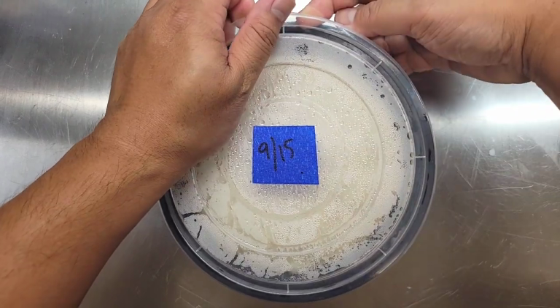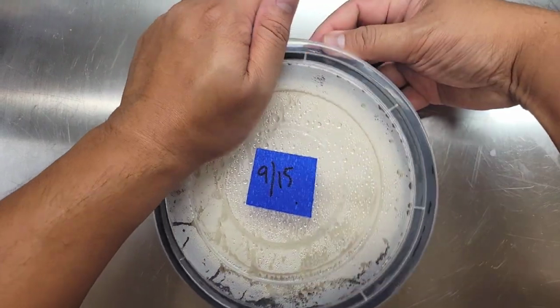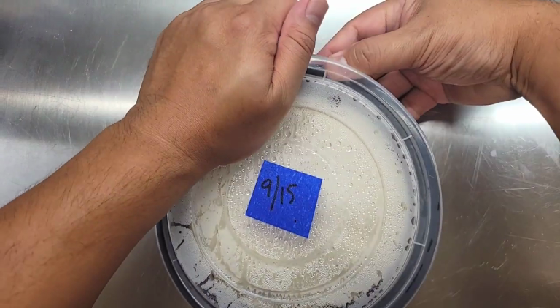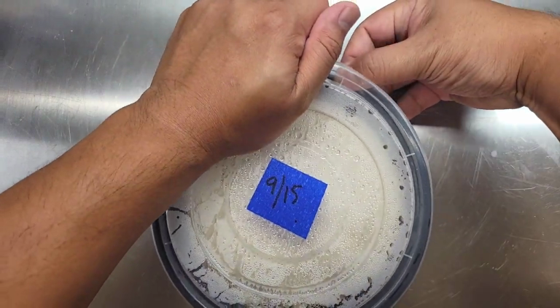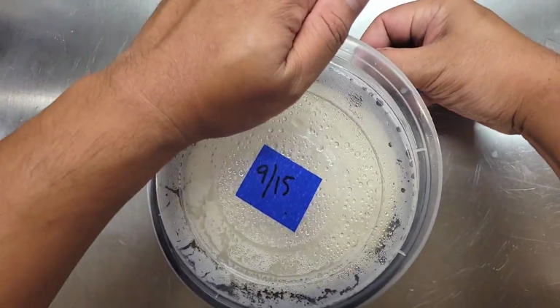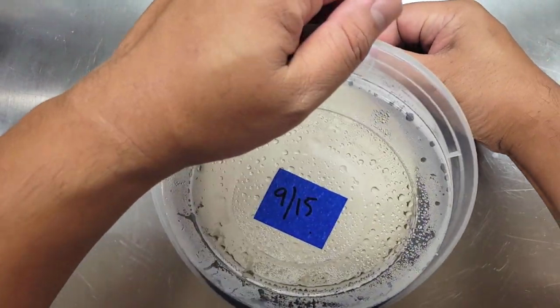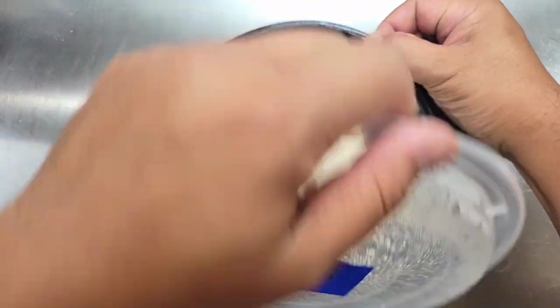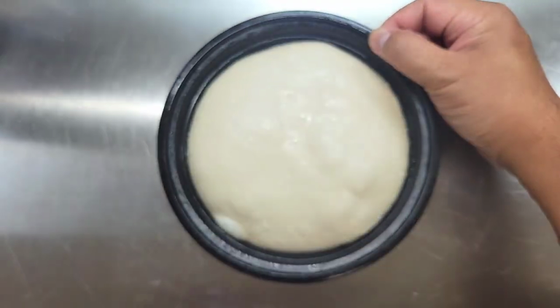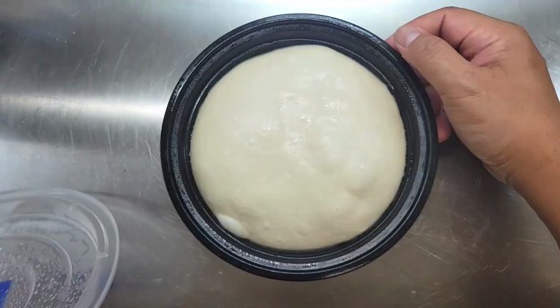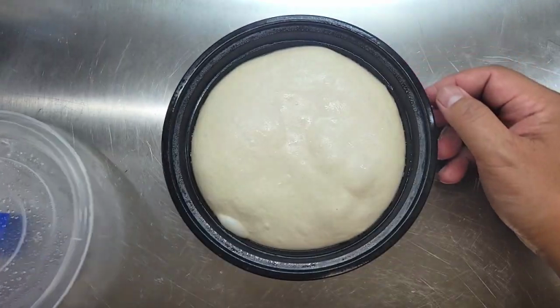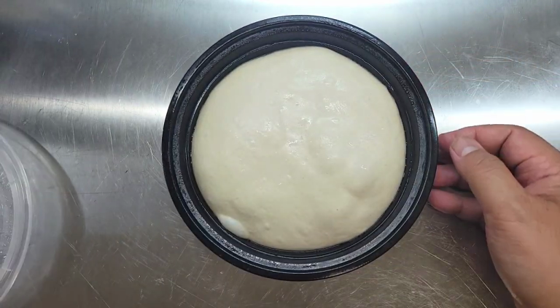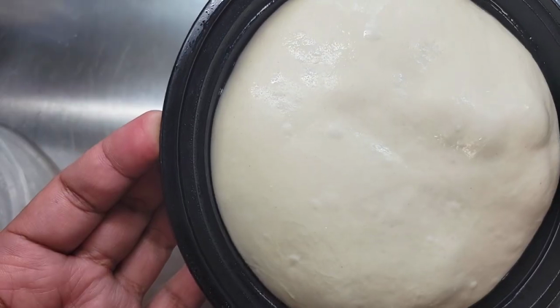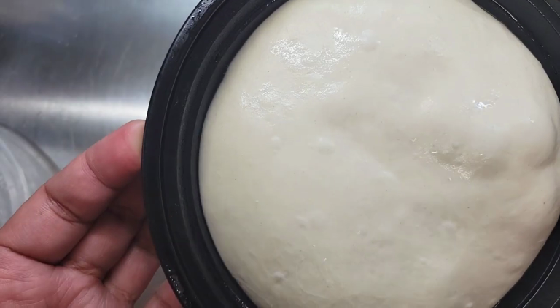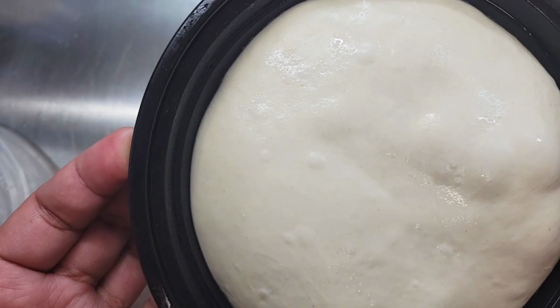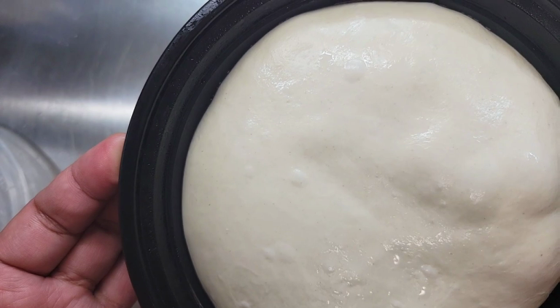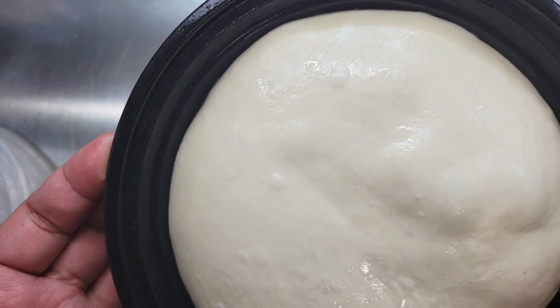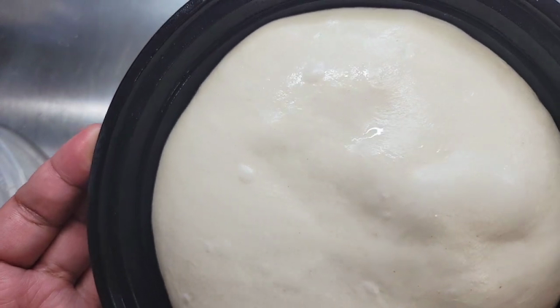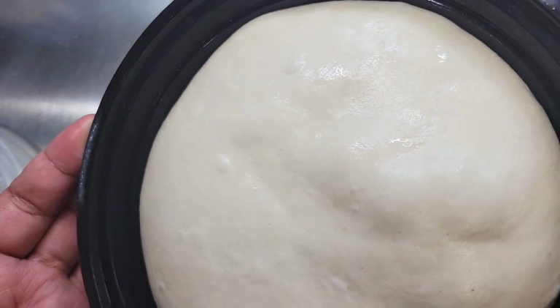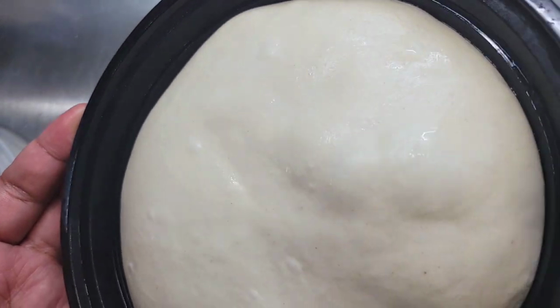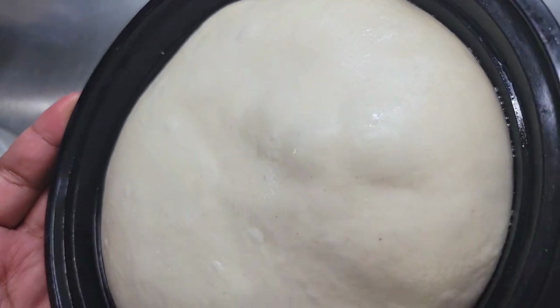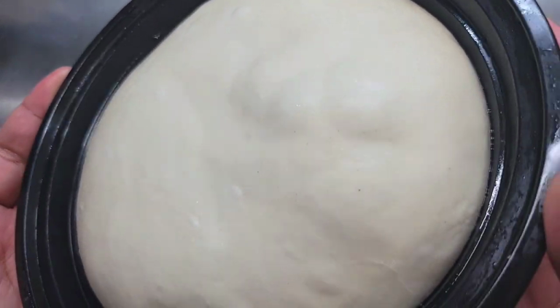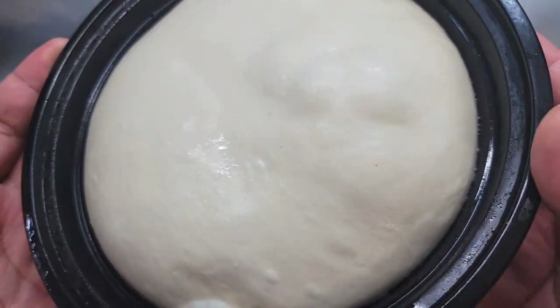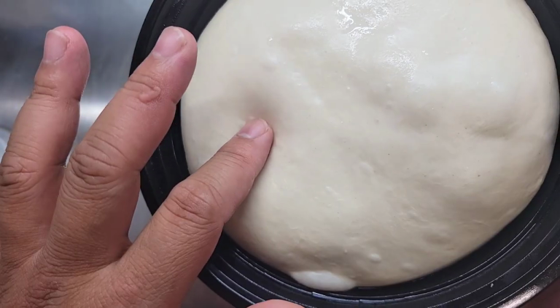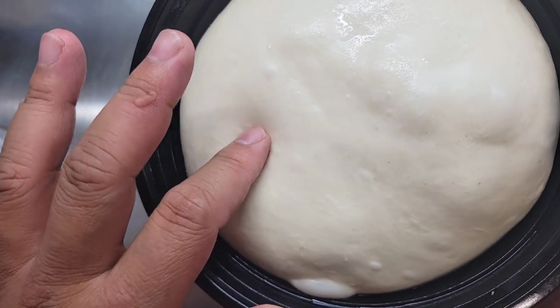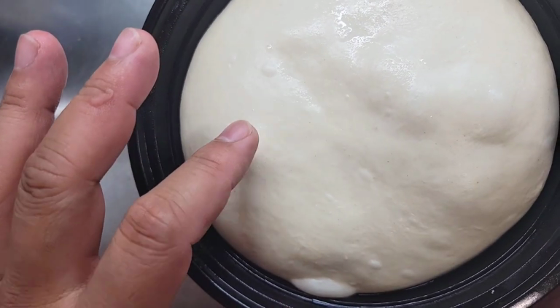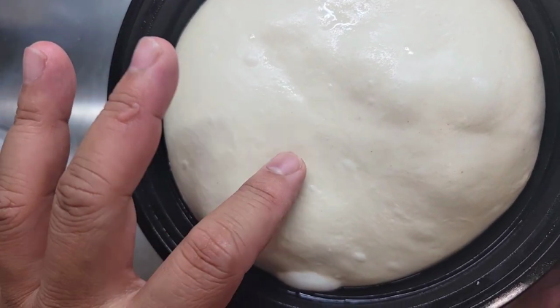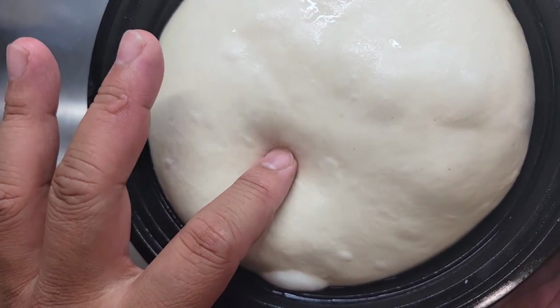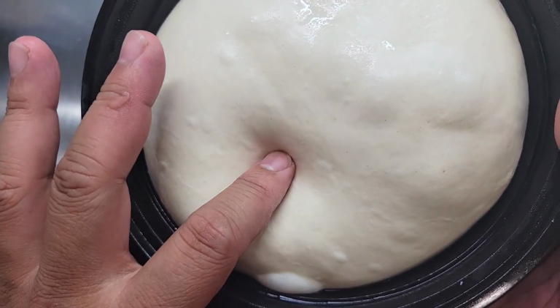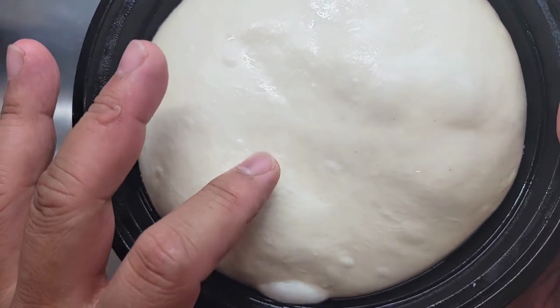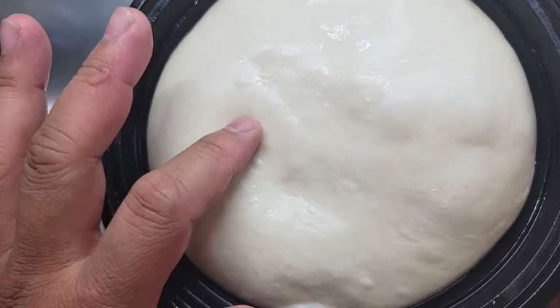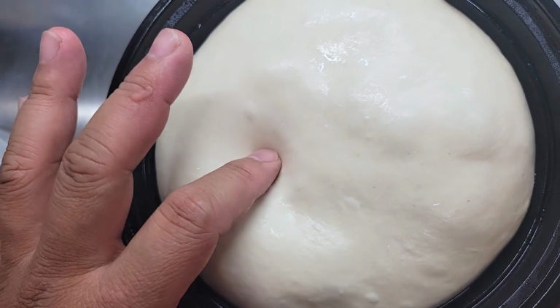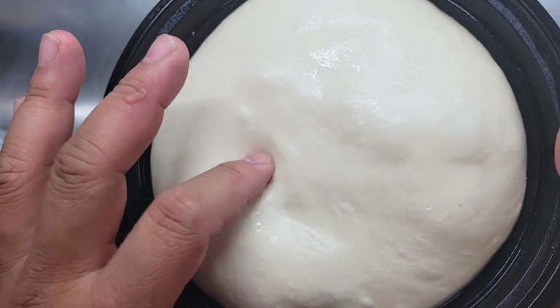24 hours later, this is what the dough looks like. As you can see, it's proofed a little bit. It's nice and smooth. It is very supple and it smells incredible.